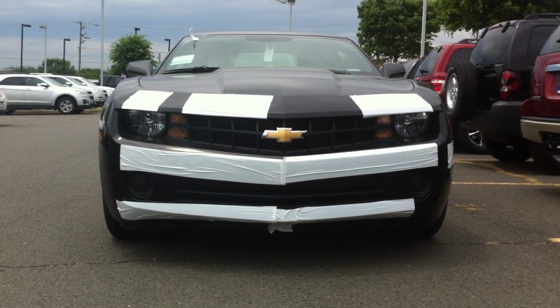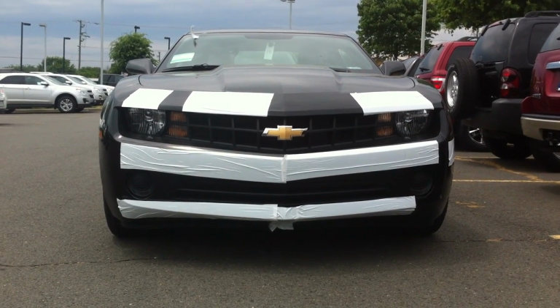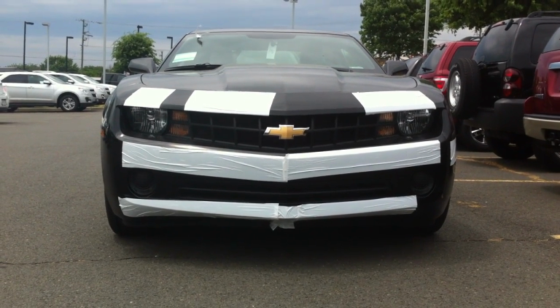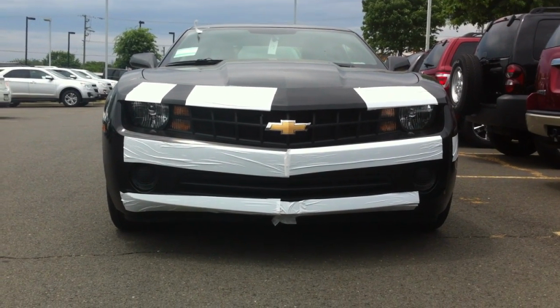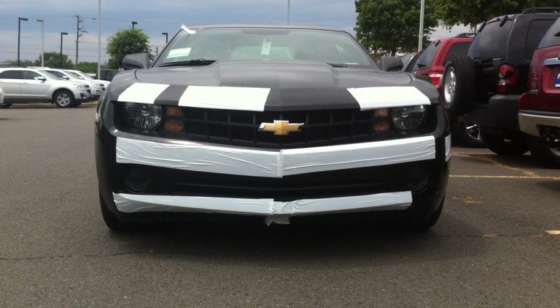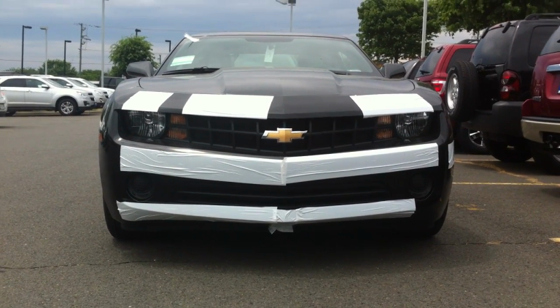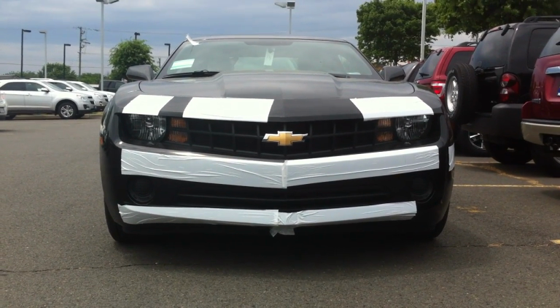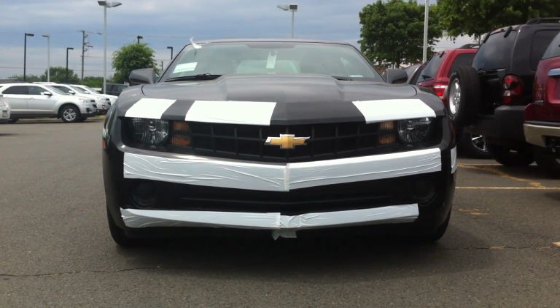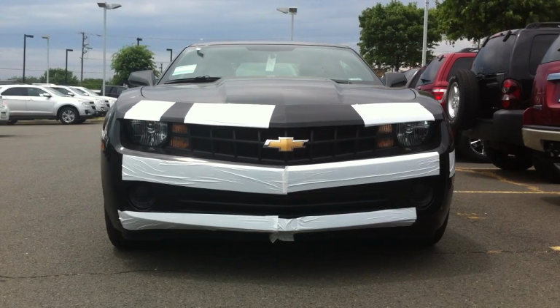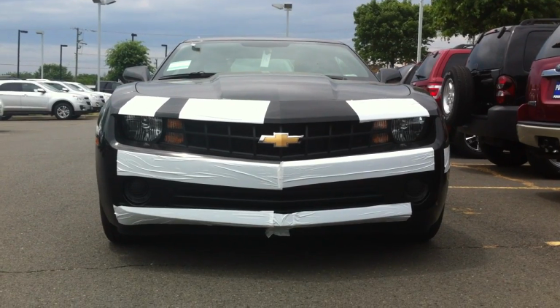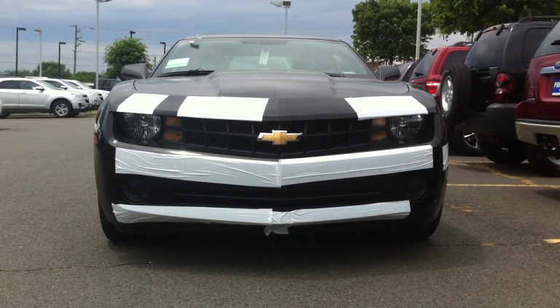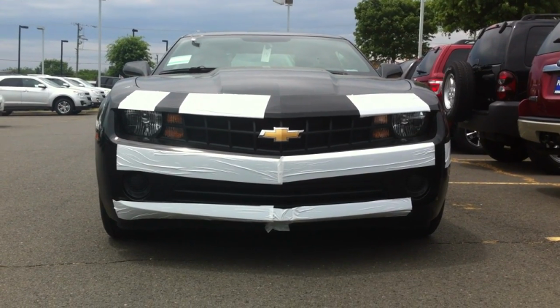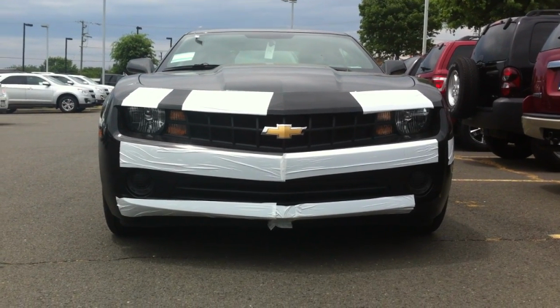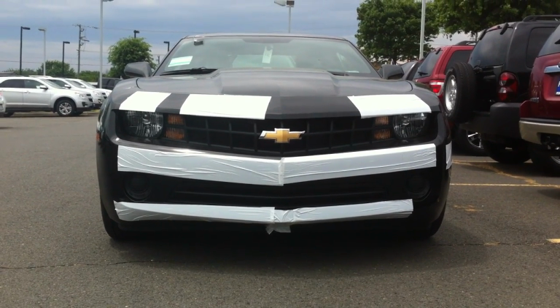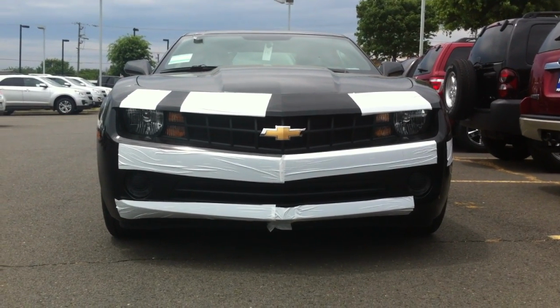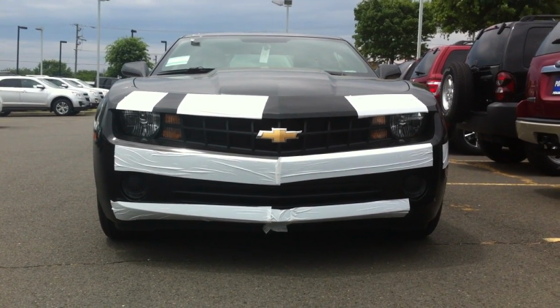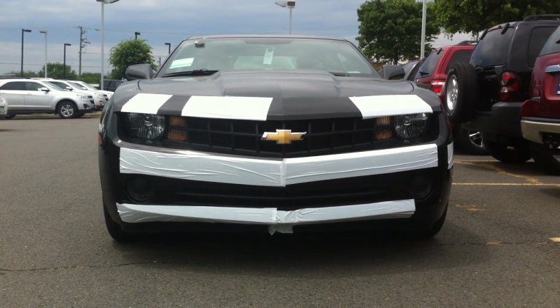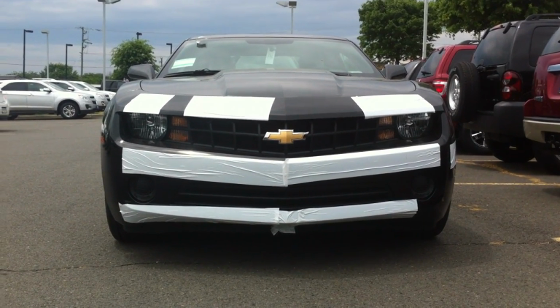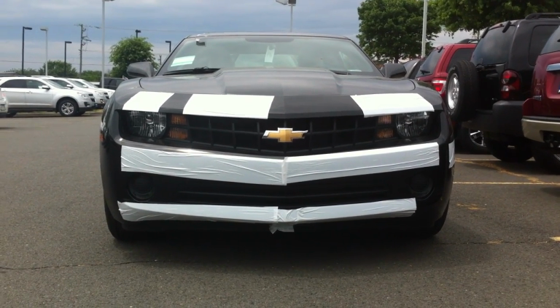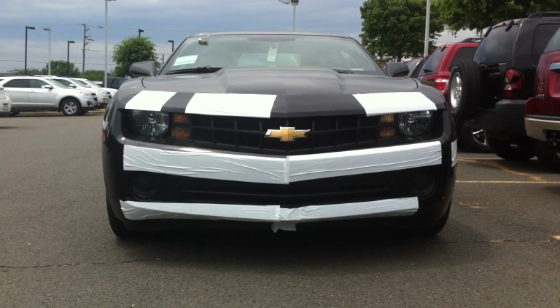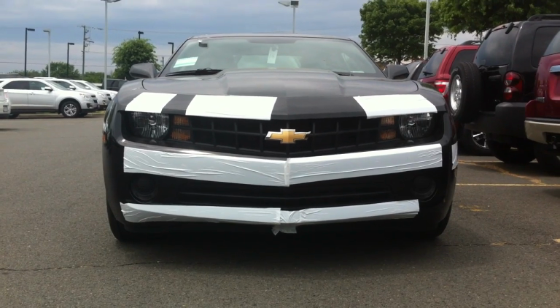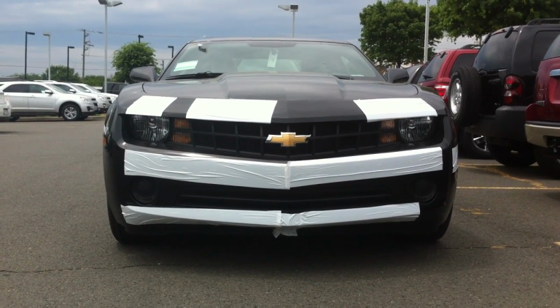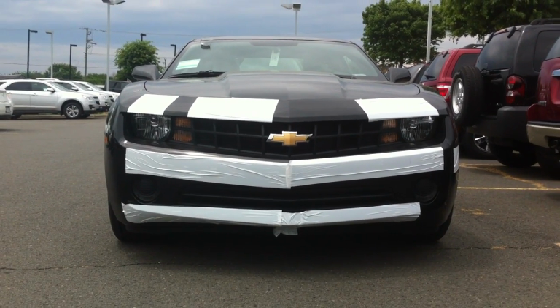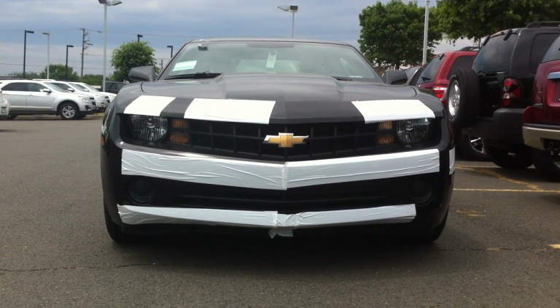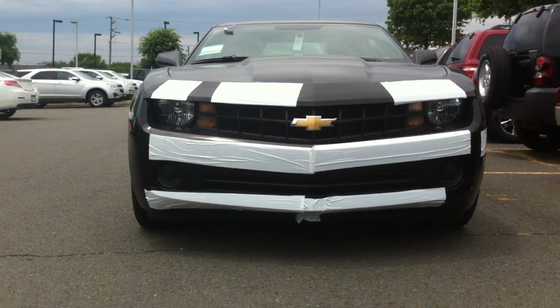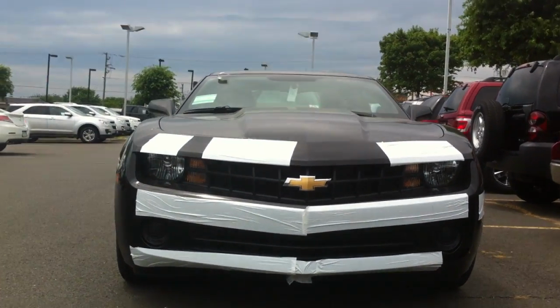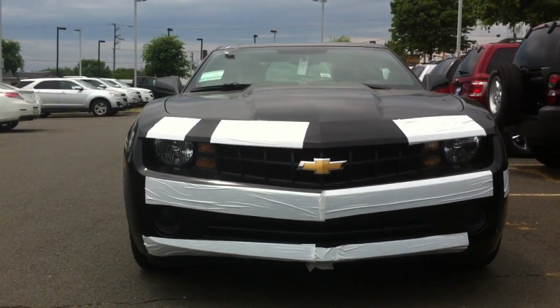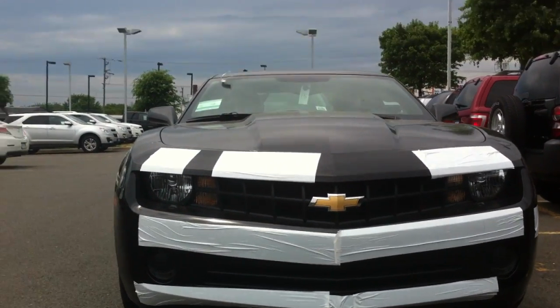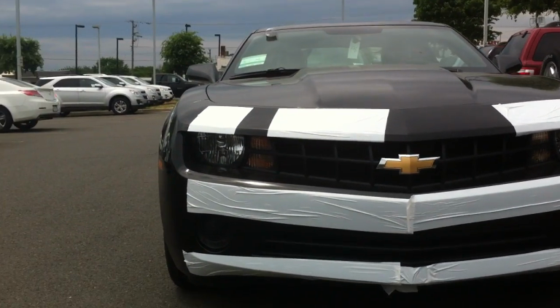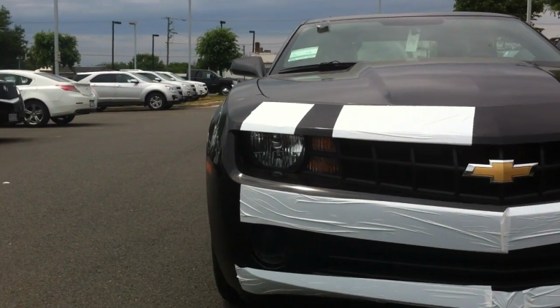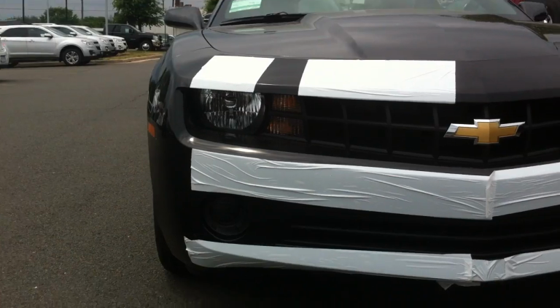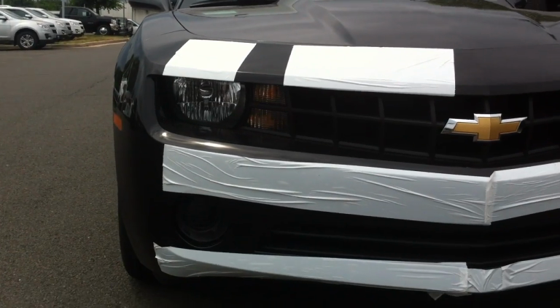Hey Bob, this is John Lamboy at Pohenka Chevrolet. I don't know if you guys have found a Camaro yet or not, but I wanted to give you this little video so you could see what the front looks like without the RS package. You notice the headlights are a little different.